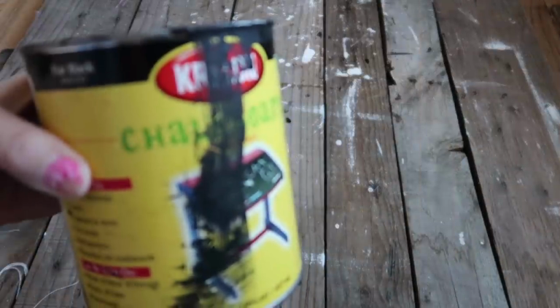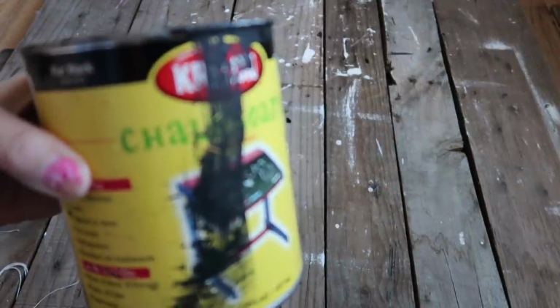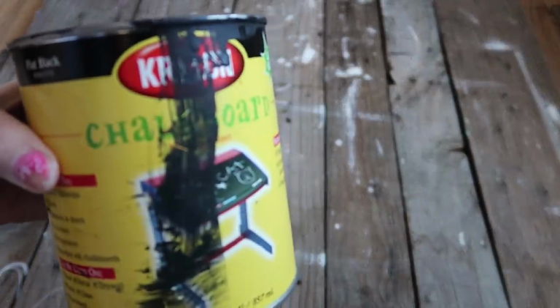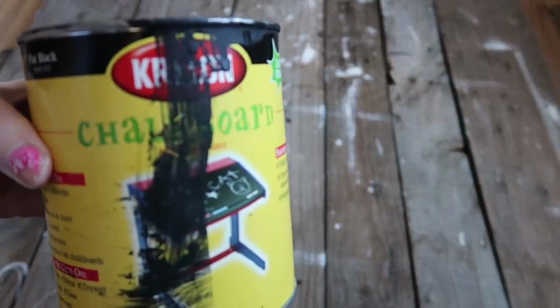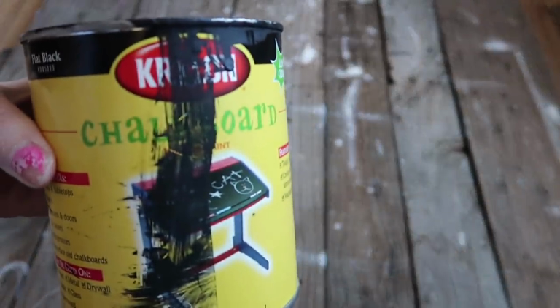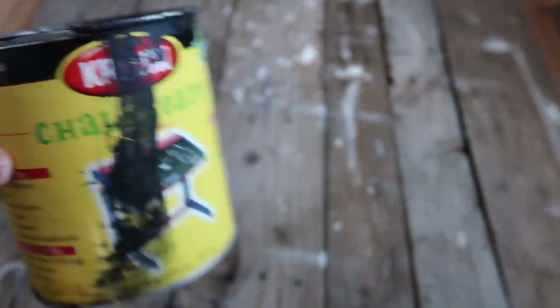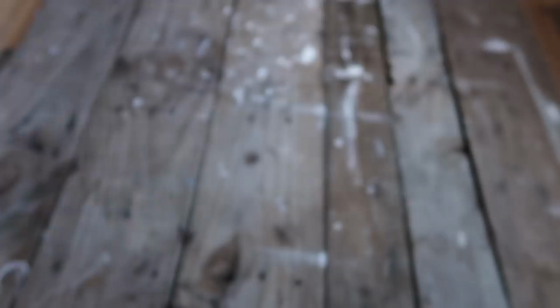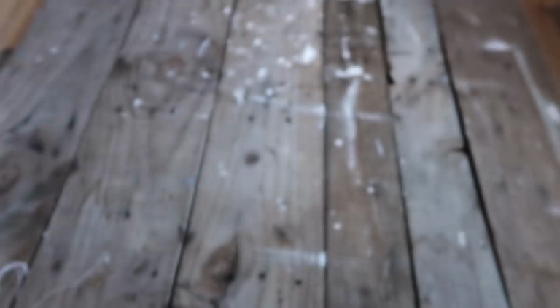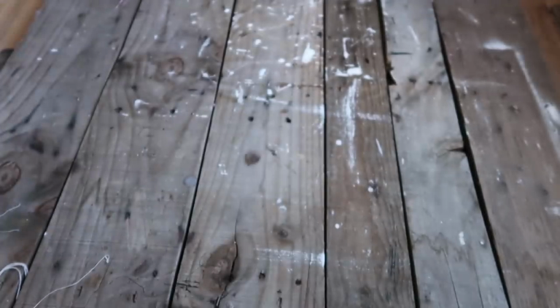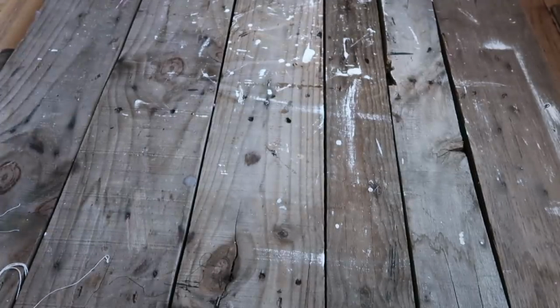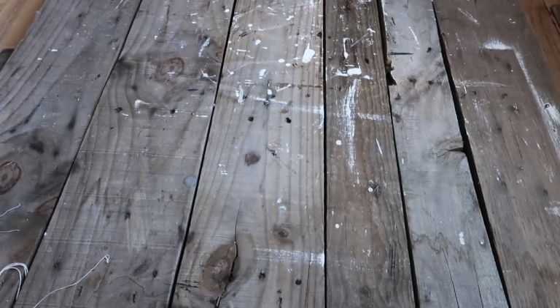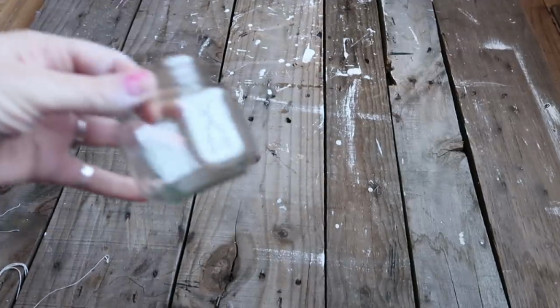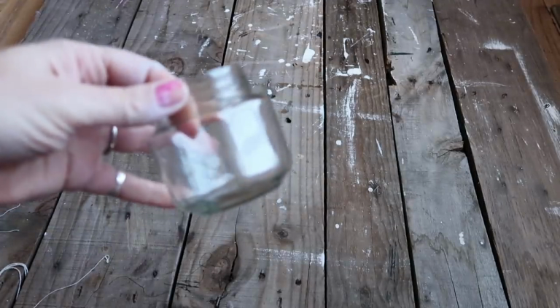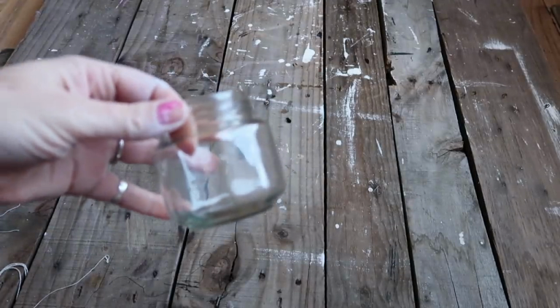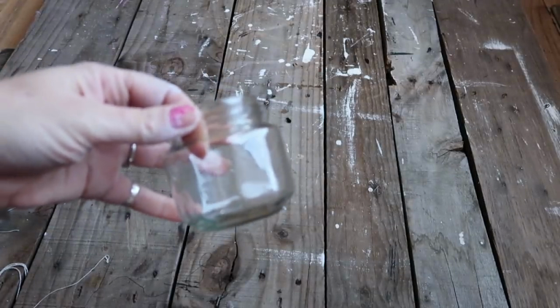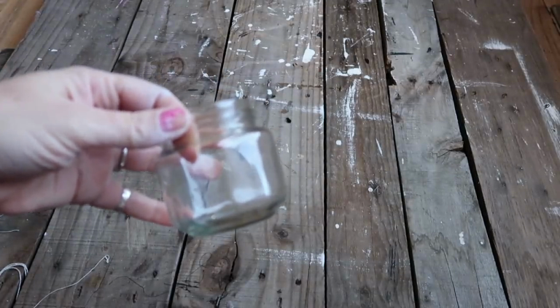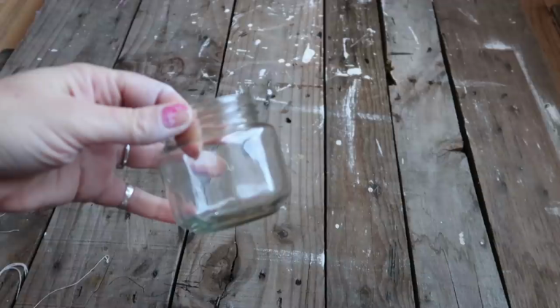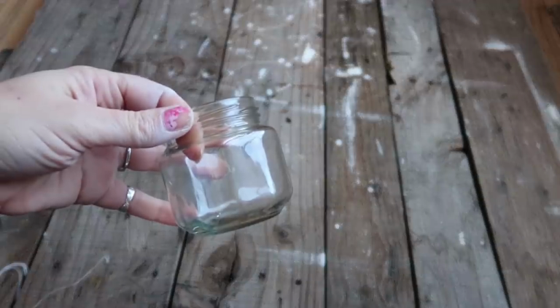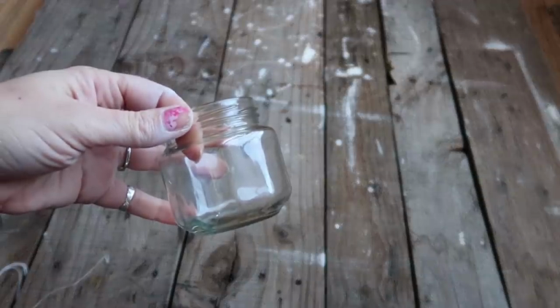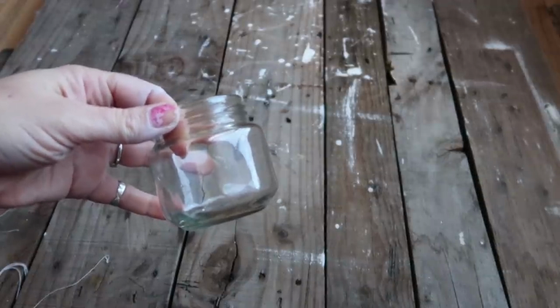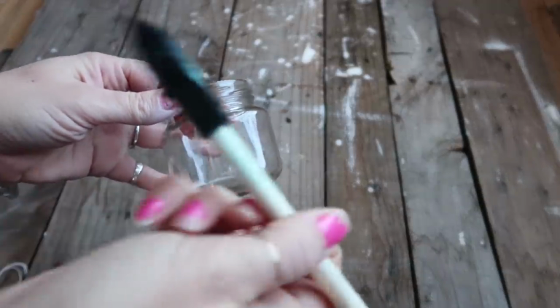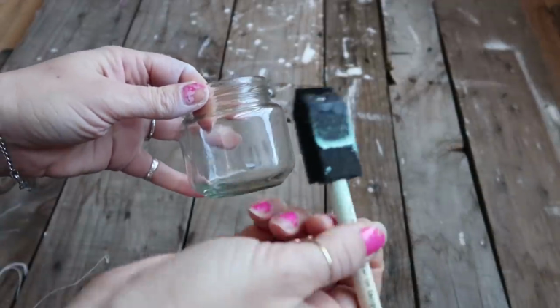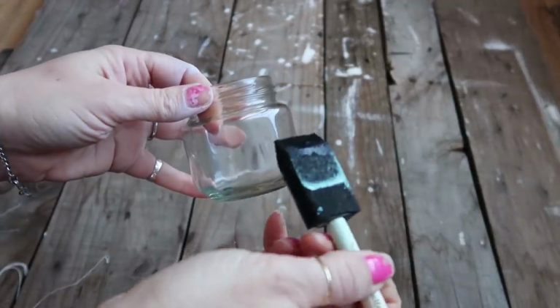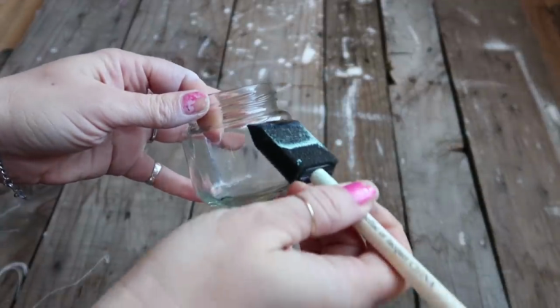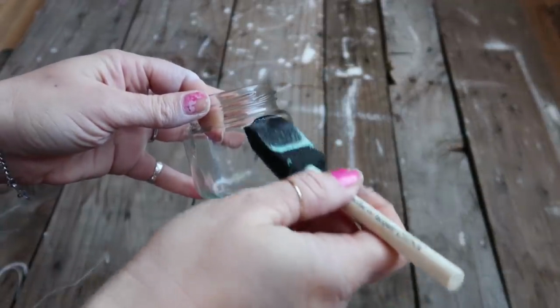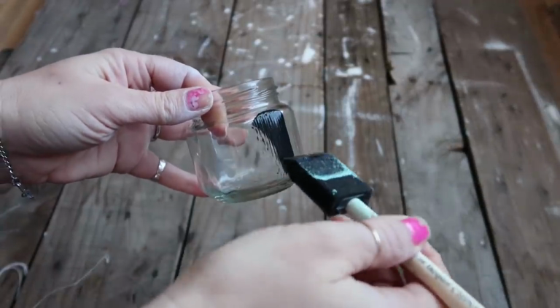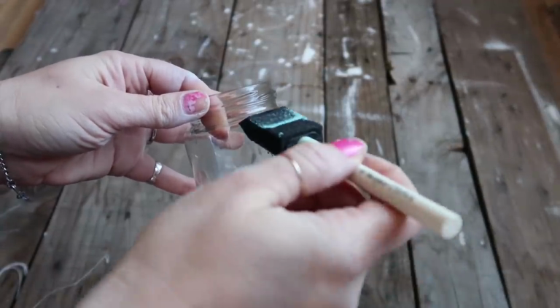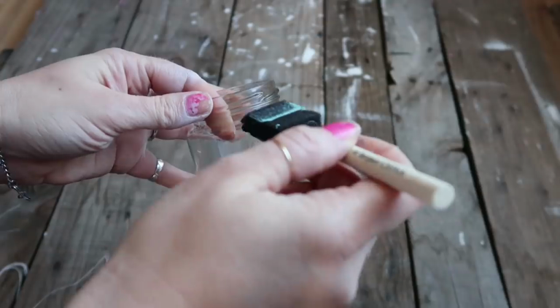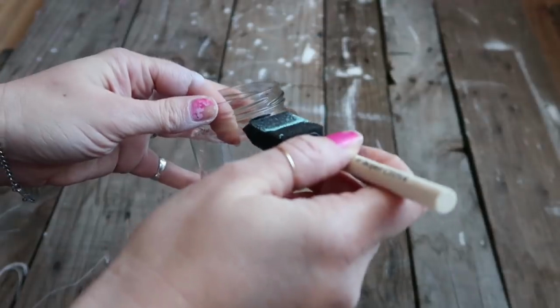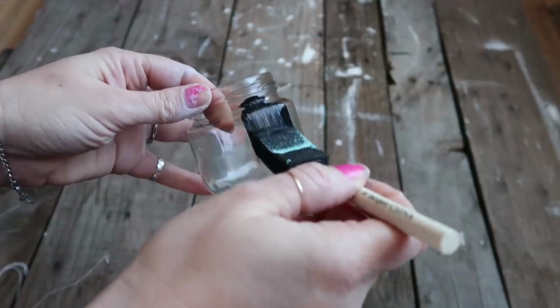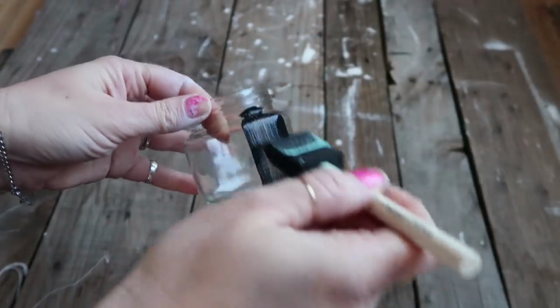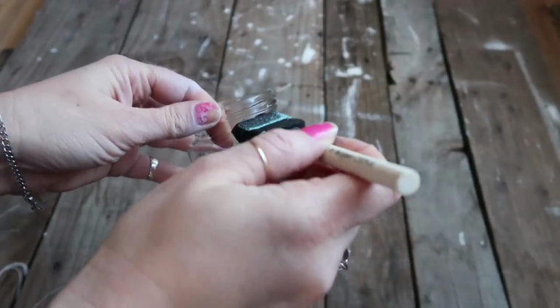This next jar had artichoke hearts in it and I just washed it up and applied a little bit of chalkboard paint because I wanted more of a matte black finish. I did two coats on this and that was it for this one.